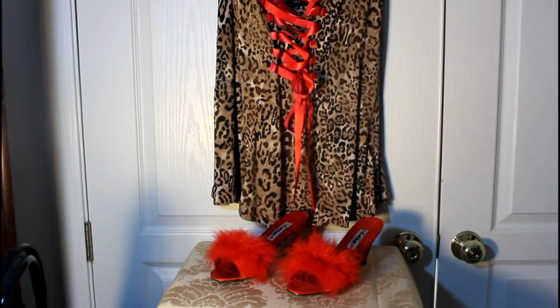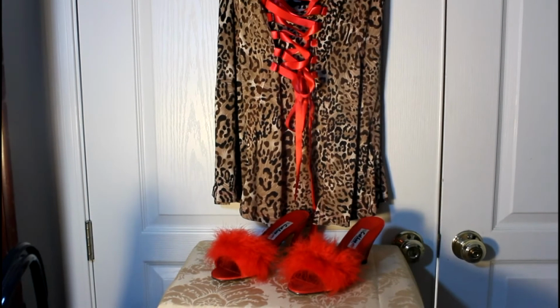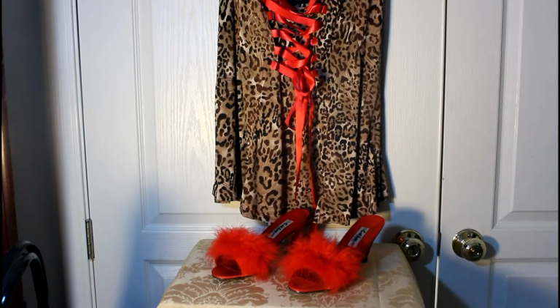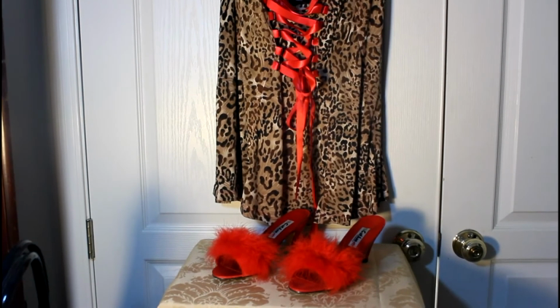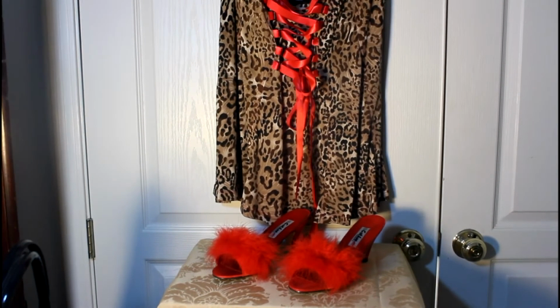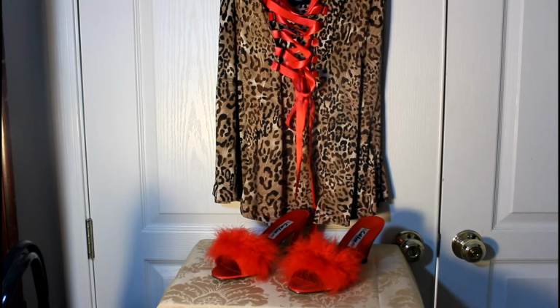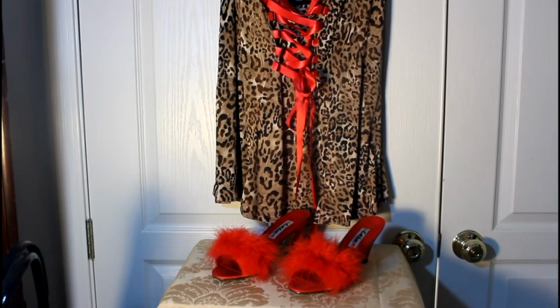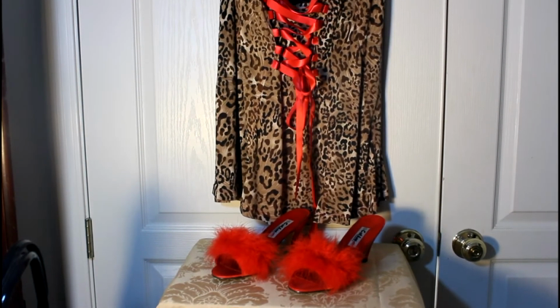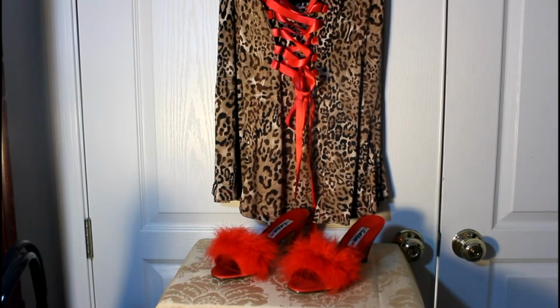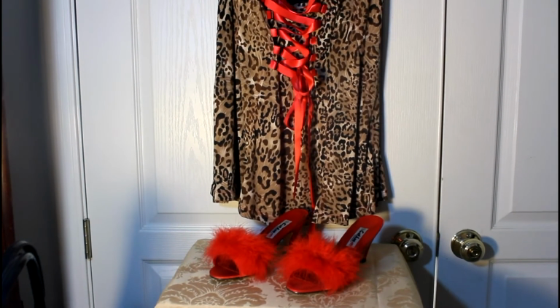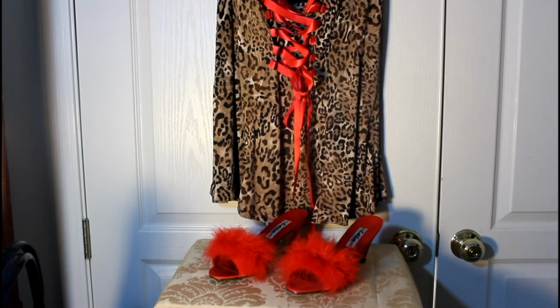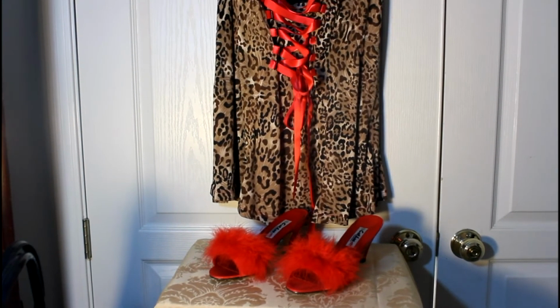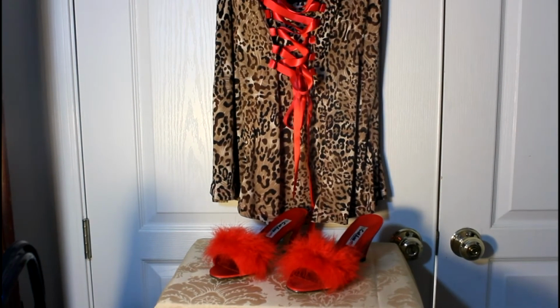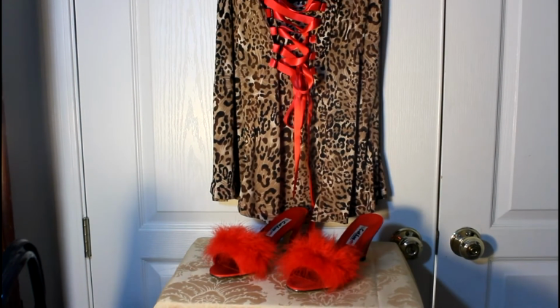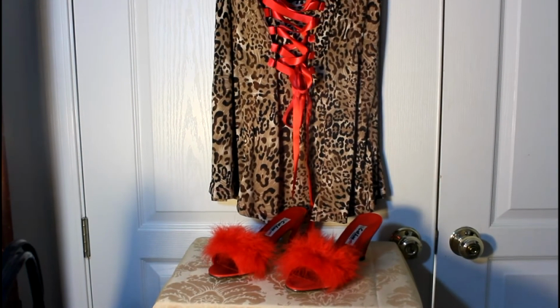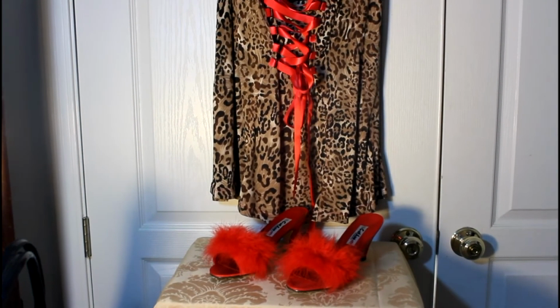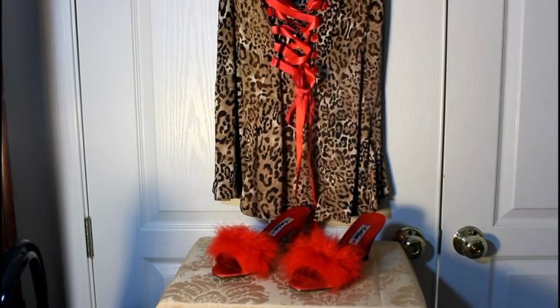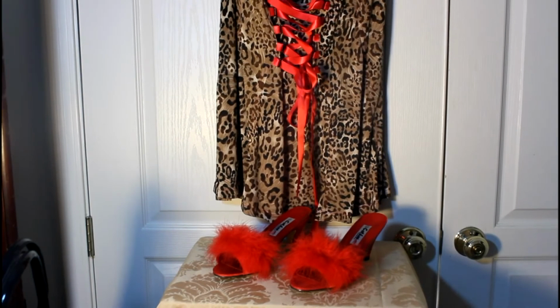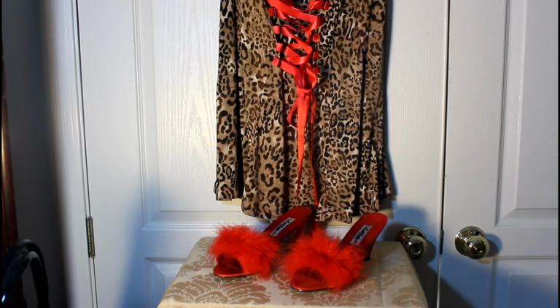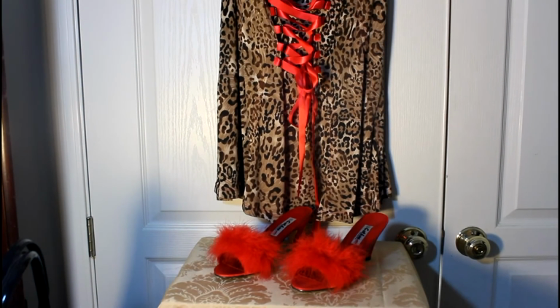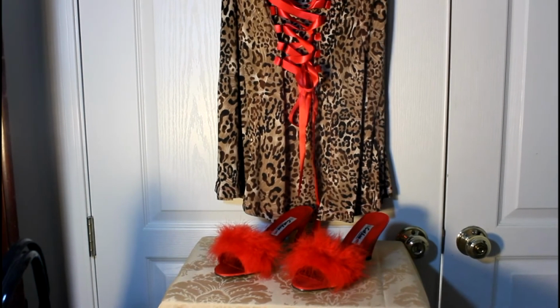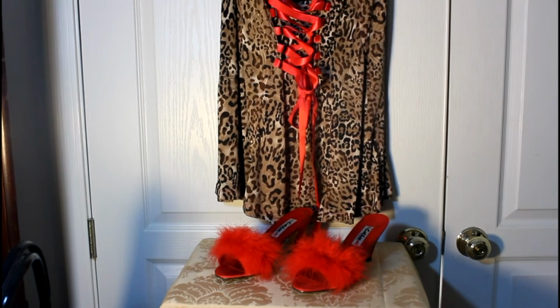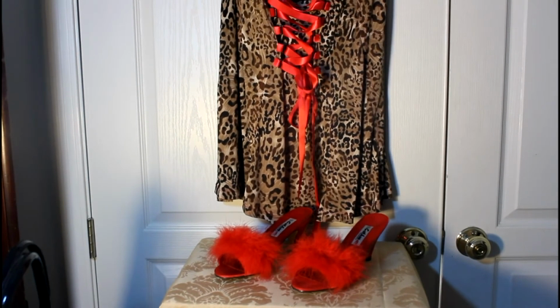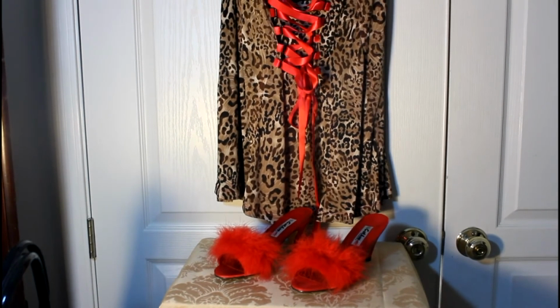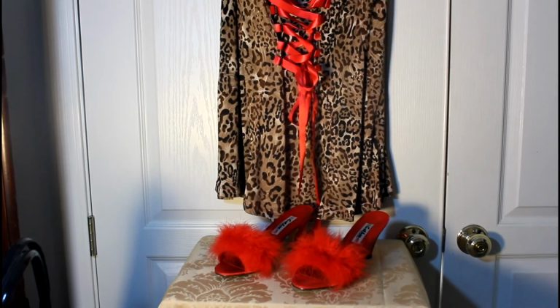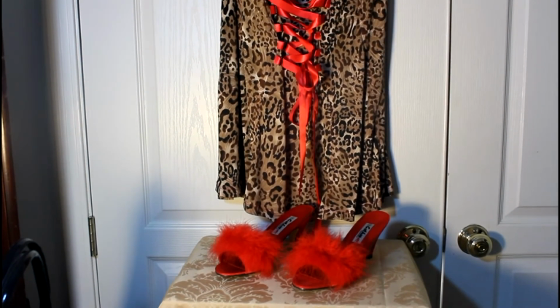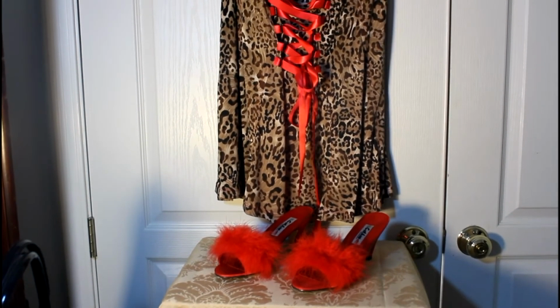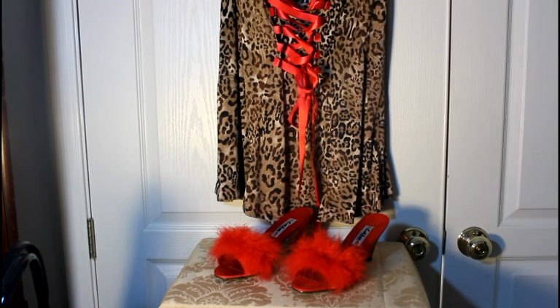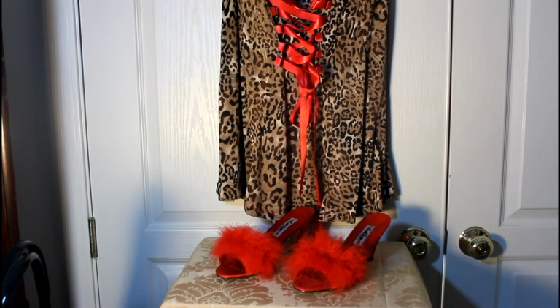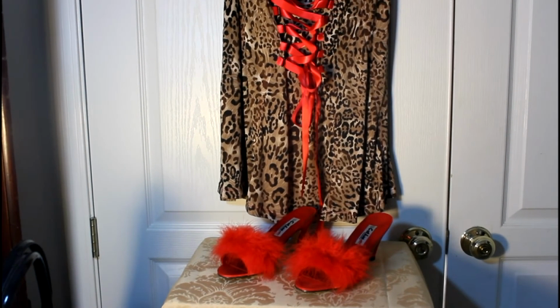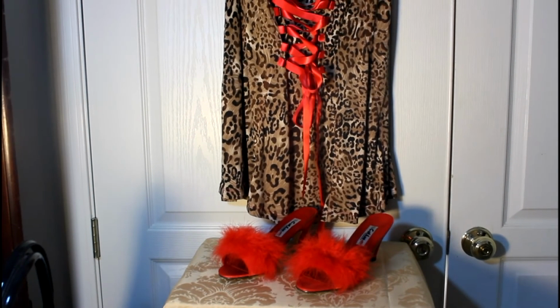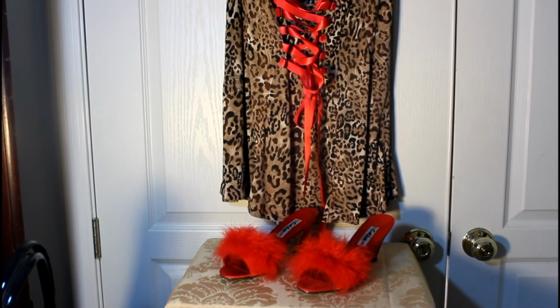I think I'll even get another color. I'll leave the link below if you're interested in getting some for yourself. Yes, these are cute!